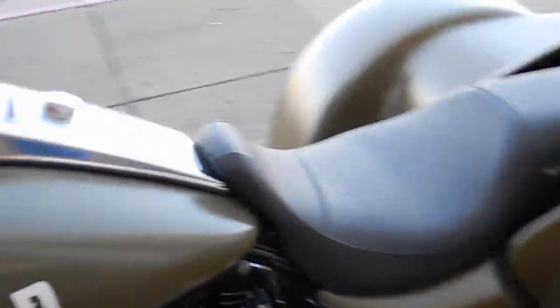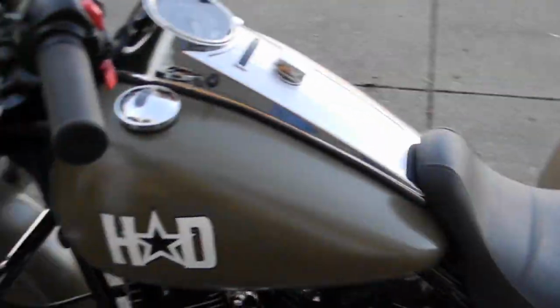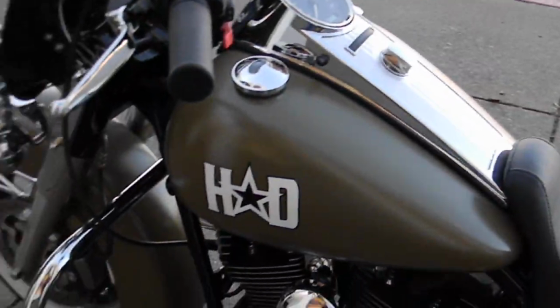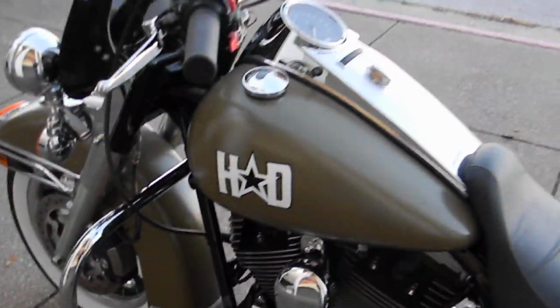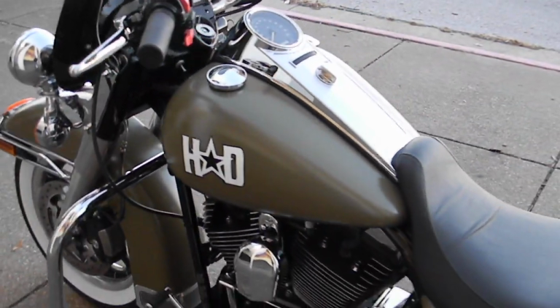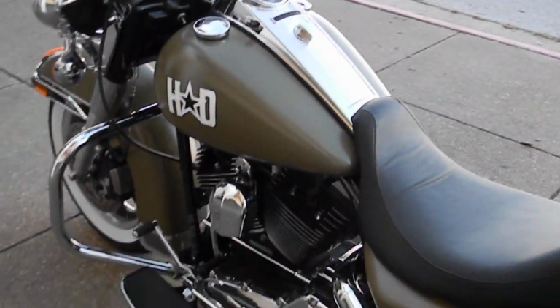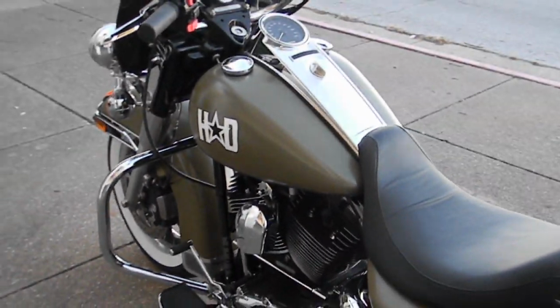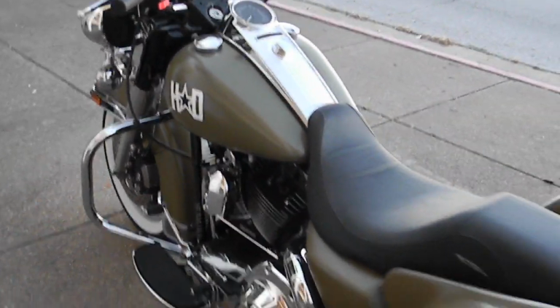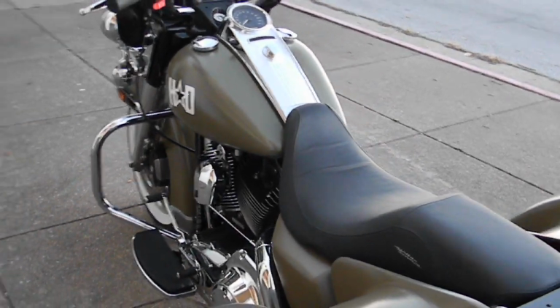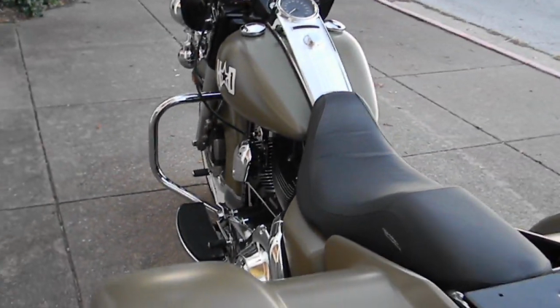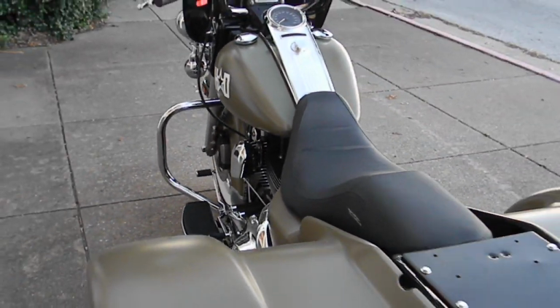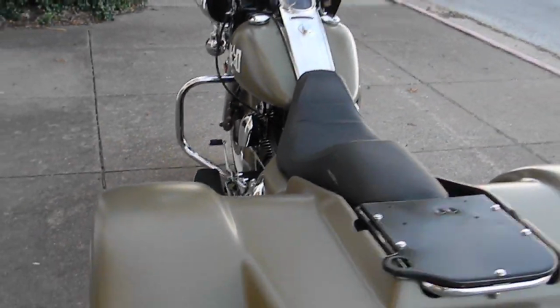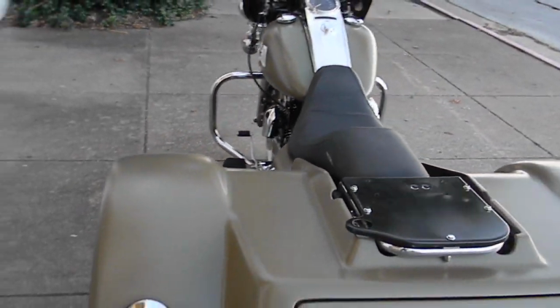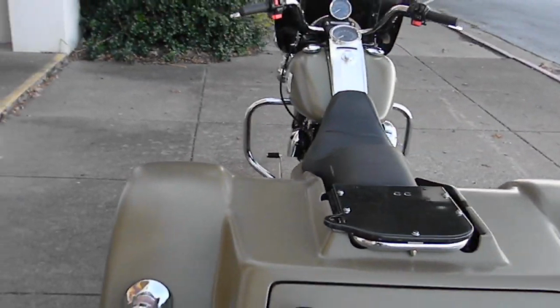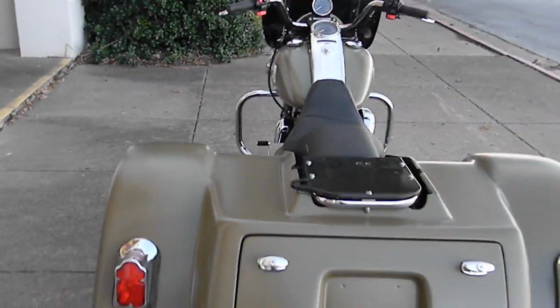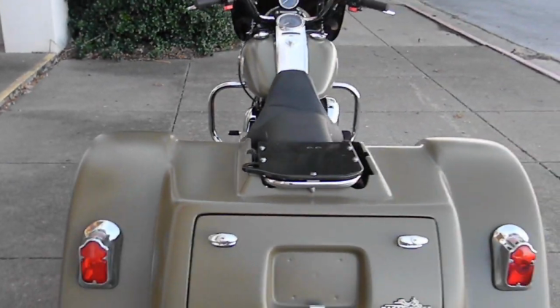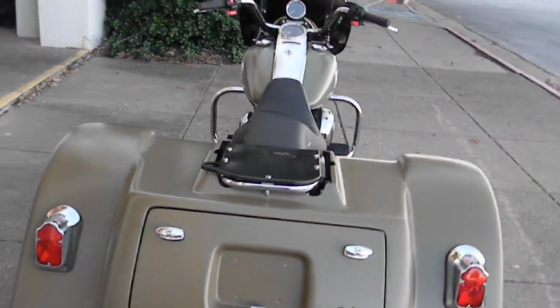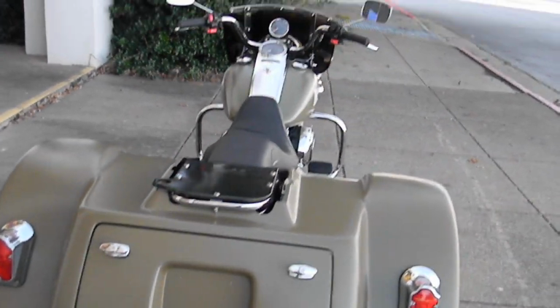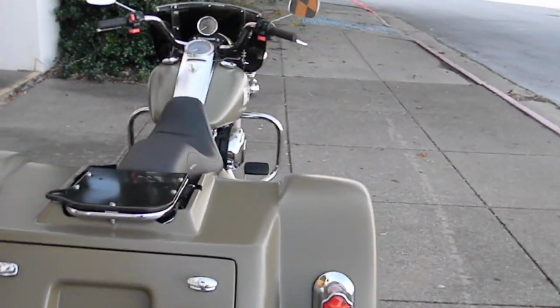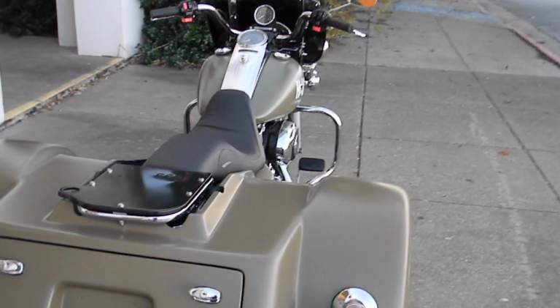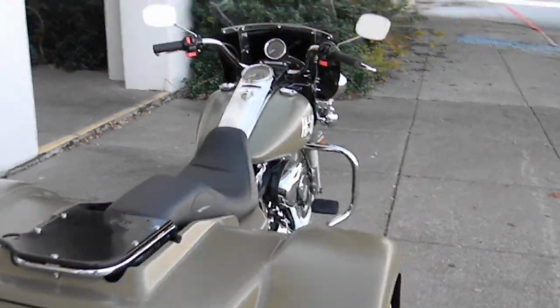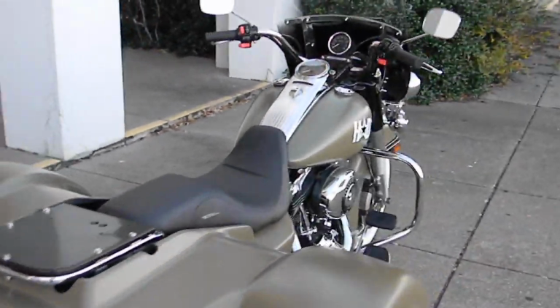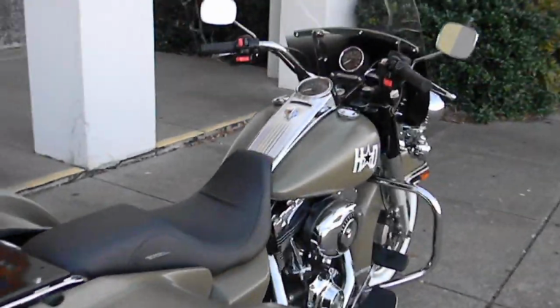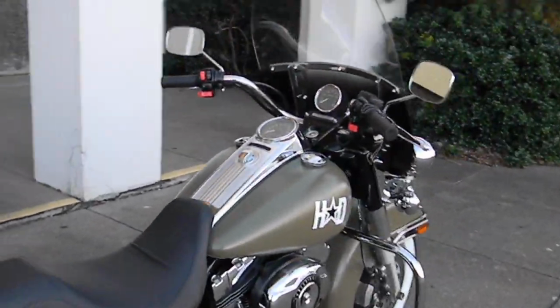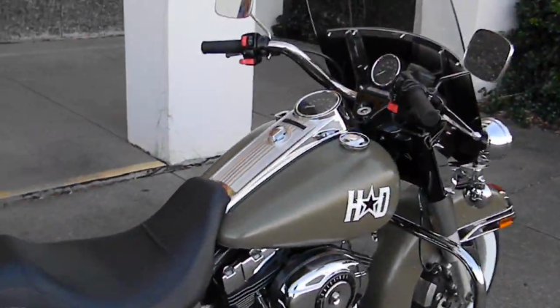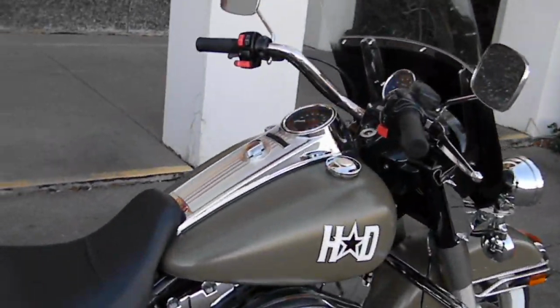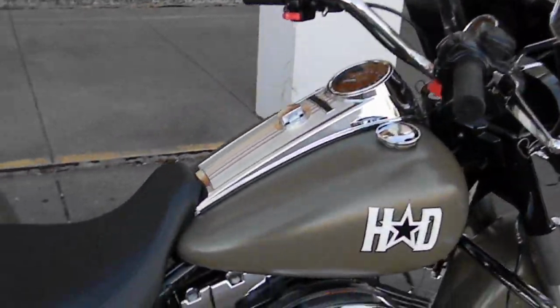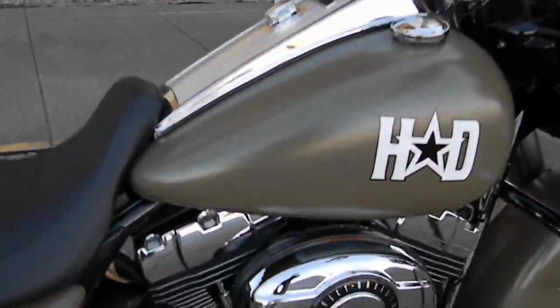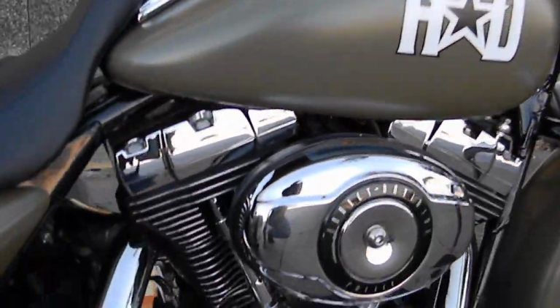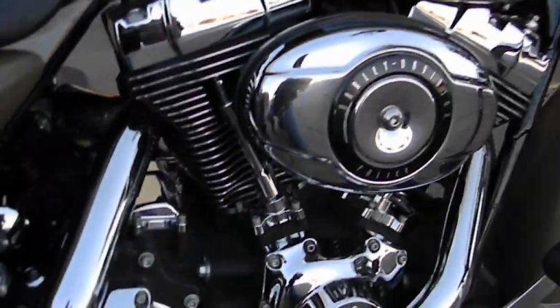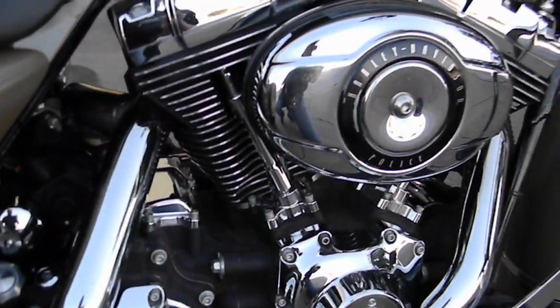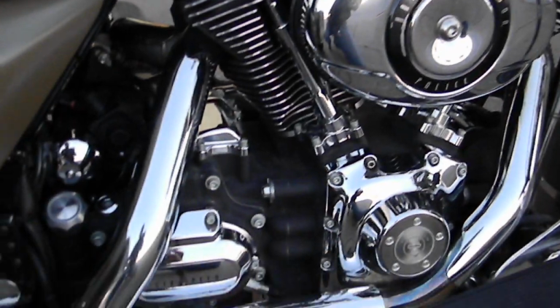The heart of this bike — it's a police Harley-Davidson trike. It's got a 103 power plant, it's fuel injected, it's got built-in compression releases, it has an oil cooler, and it has a six-speed transmission.